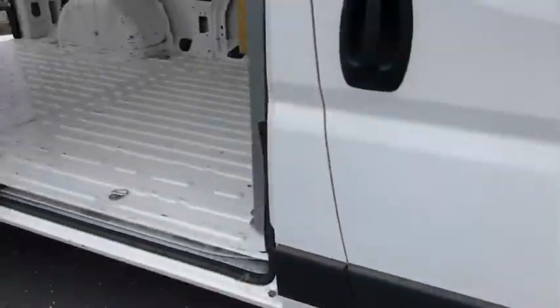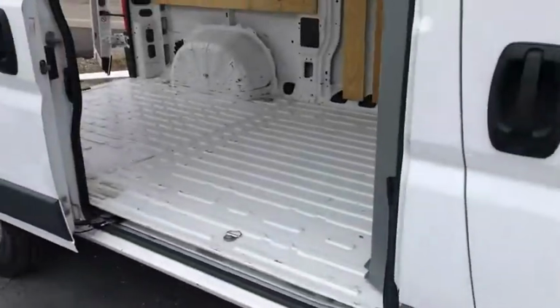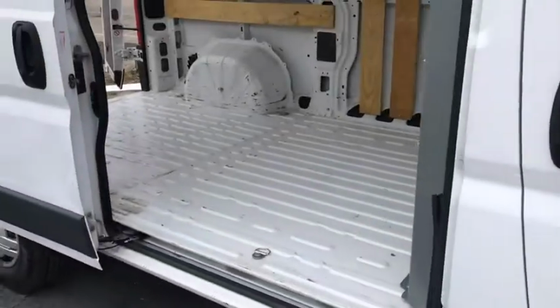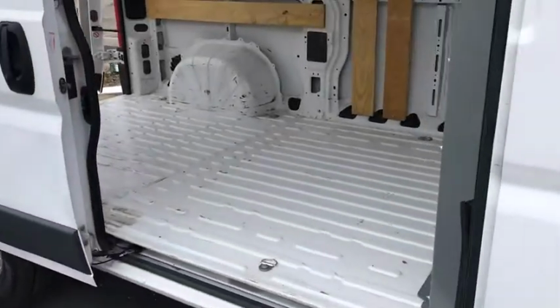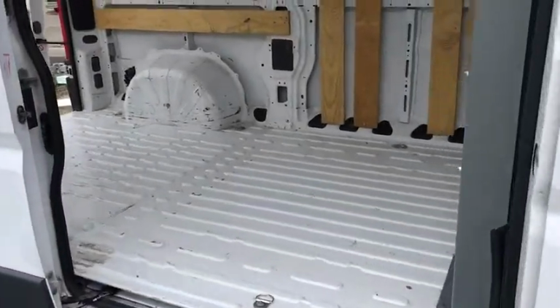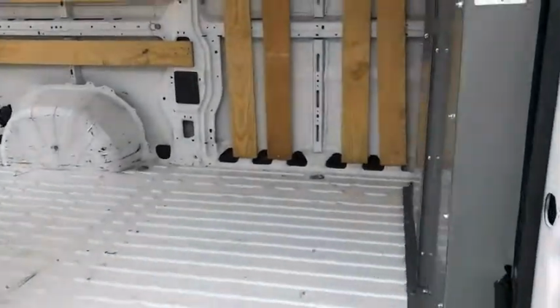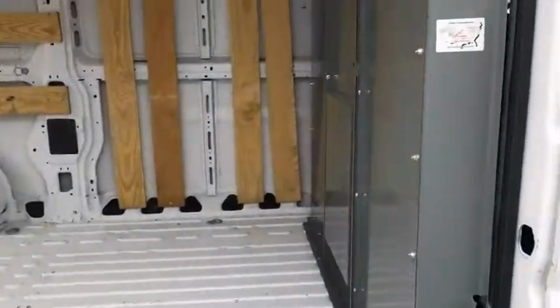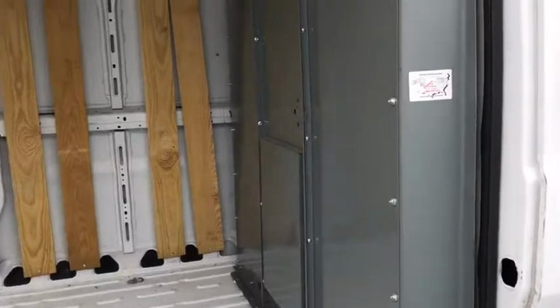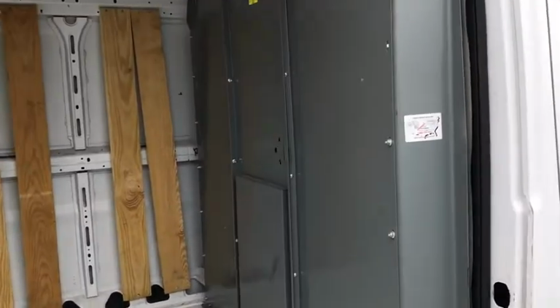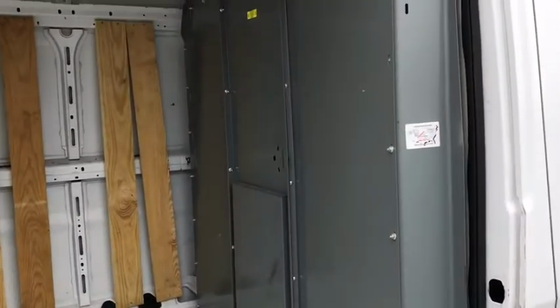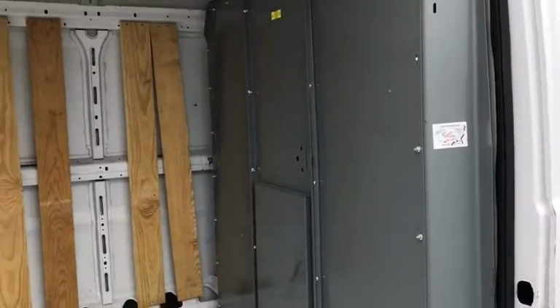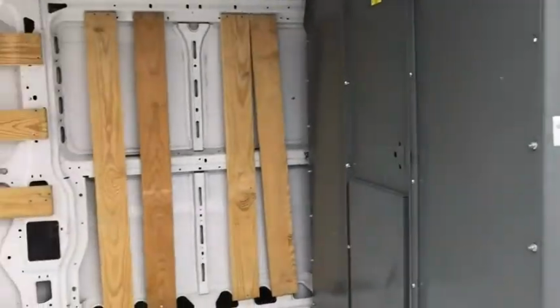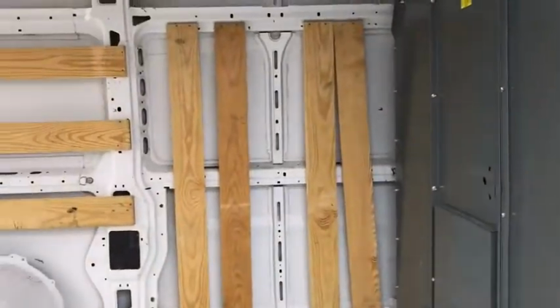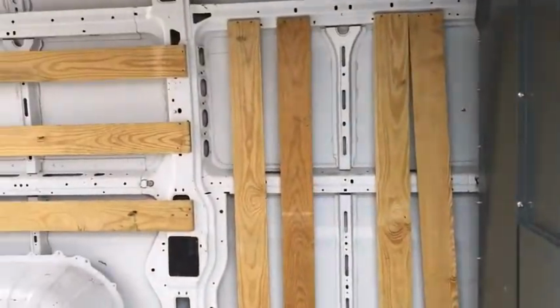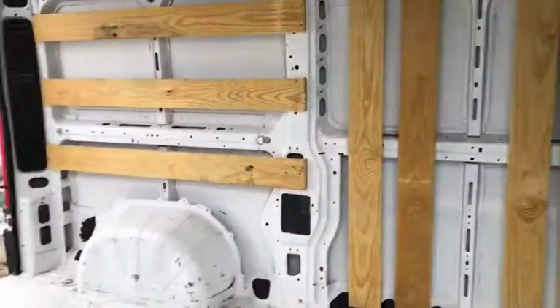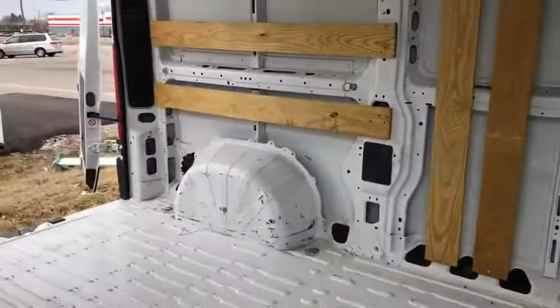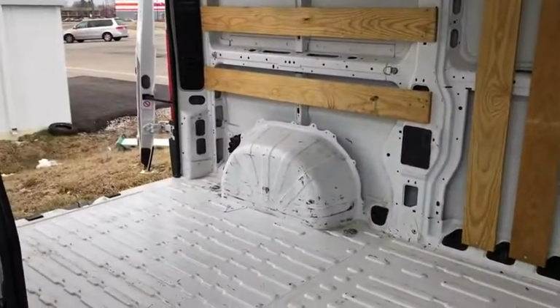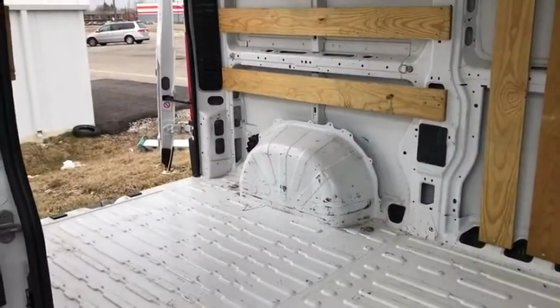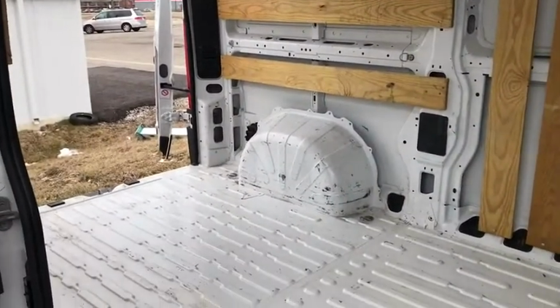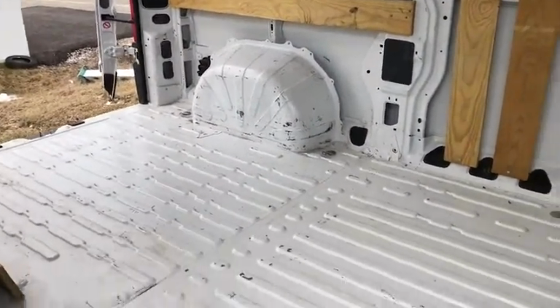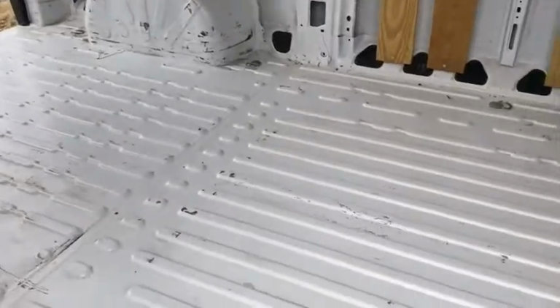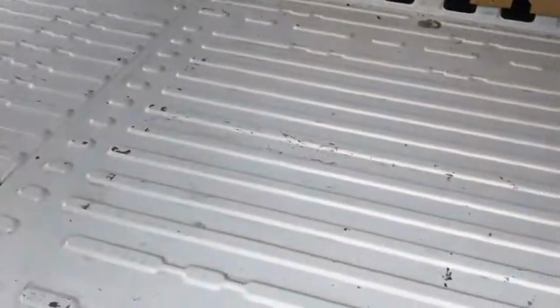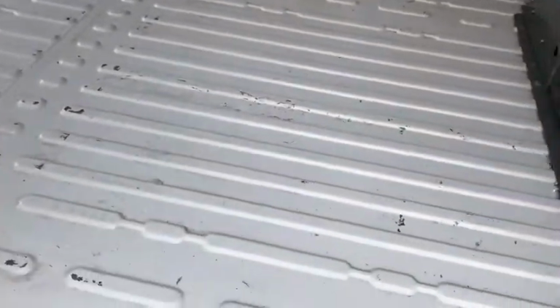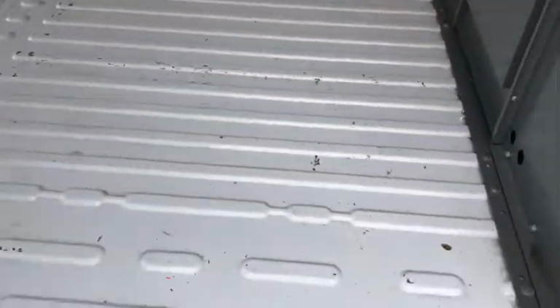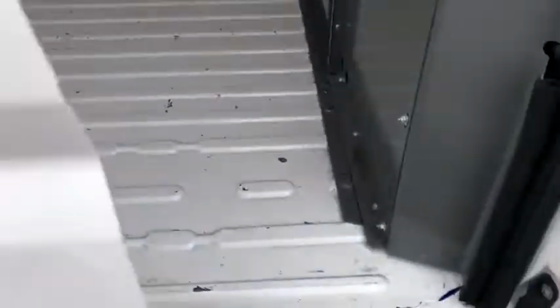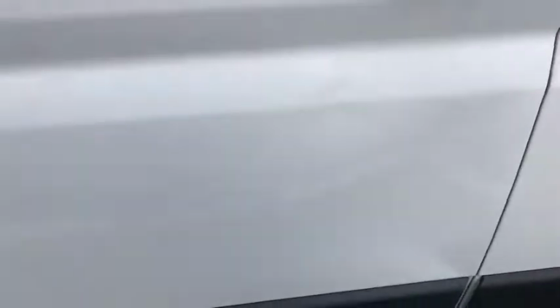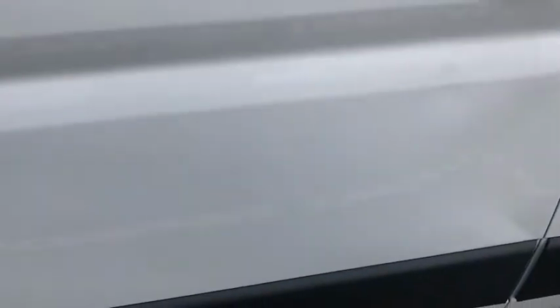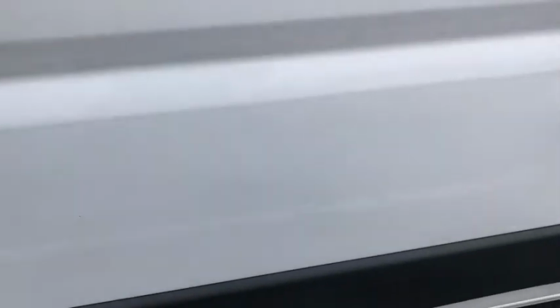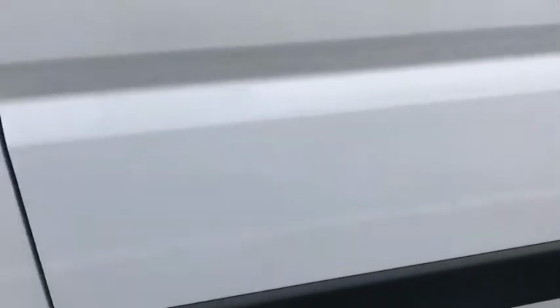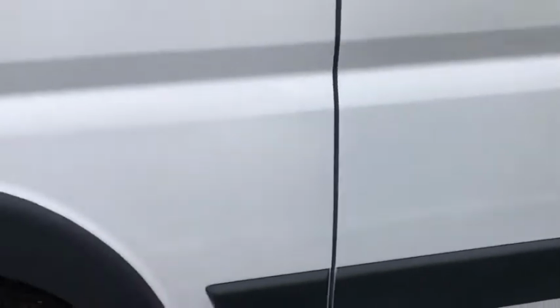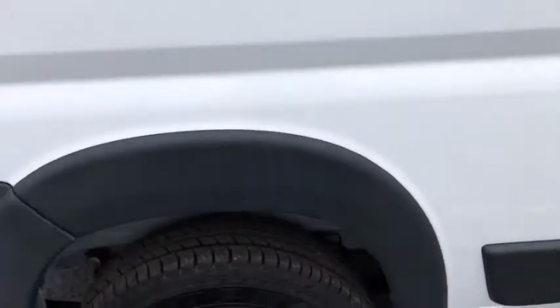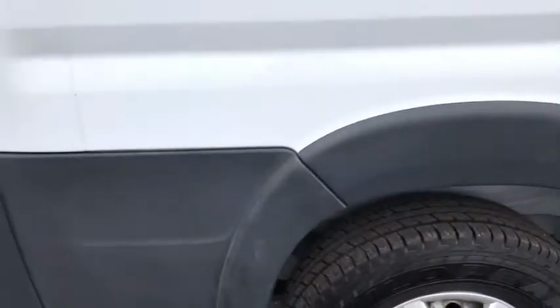Here are some of this vehicle's great options: traction control, dual airbags, power steering, four-wheel disc brakes, trip computer, power windows, electronic stability control, brake assist, tachometer.